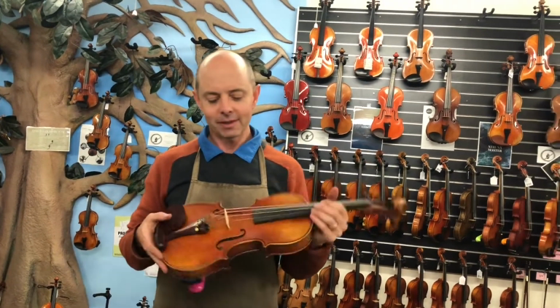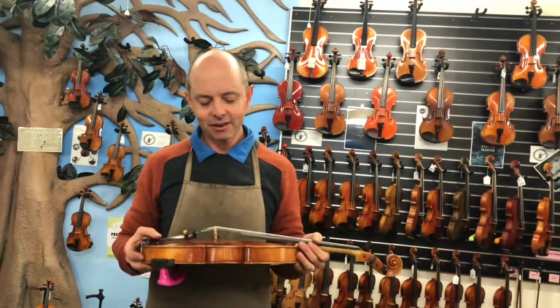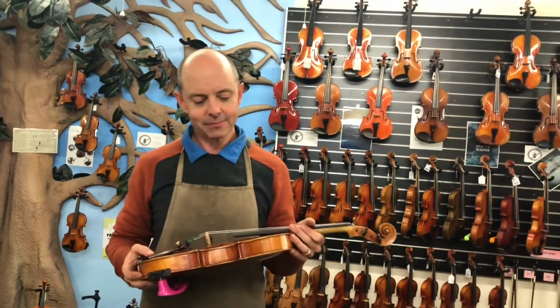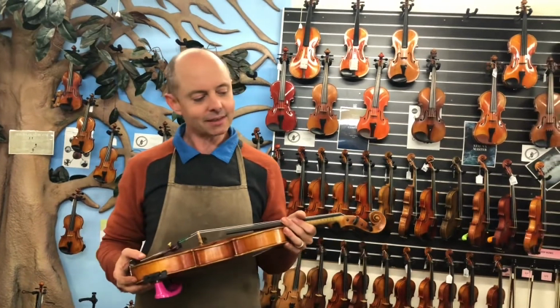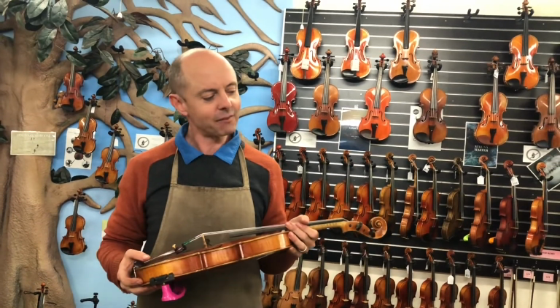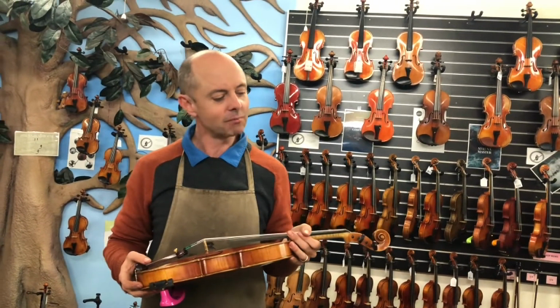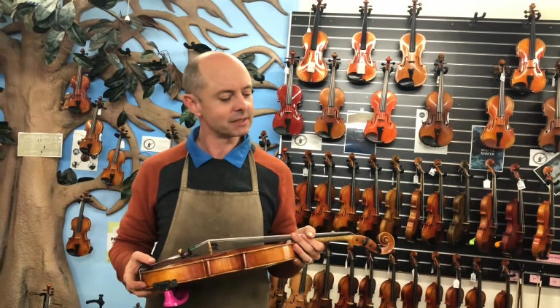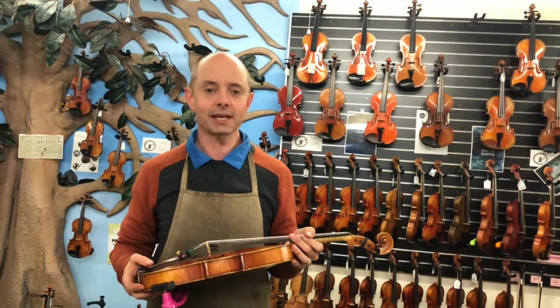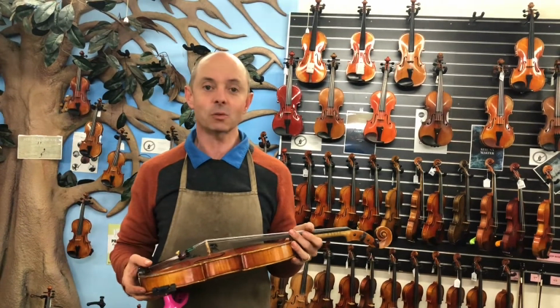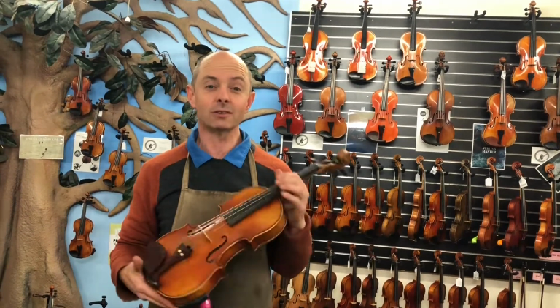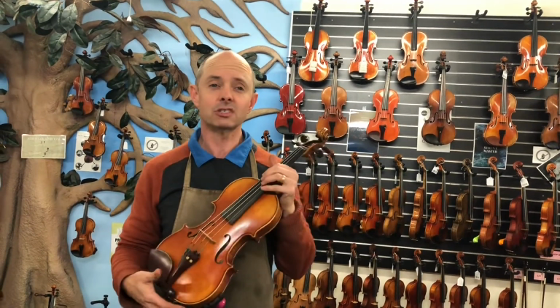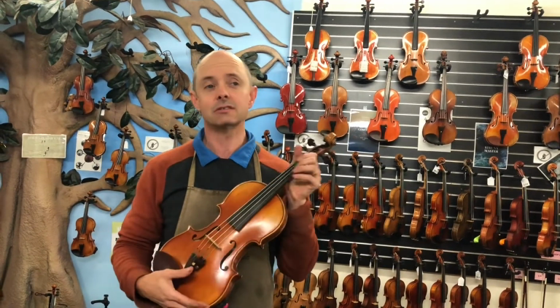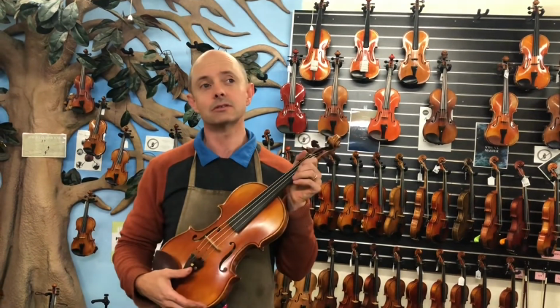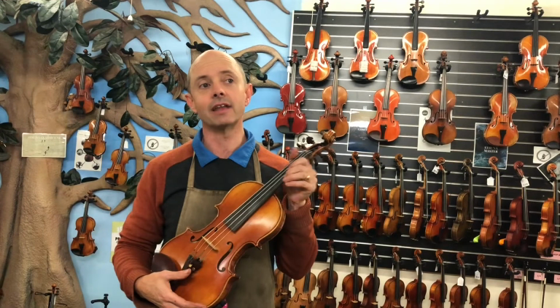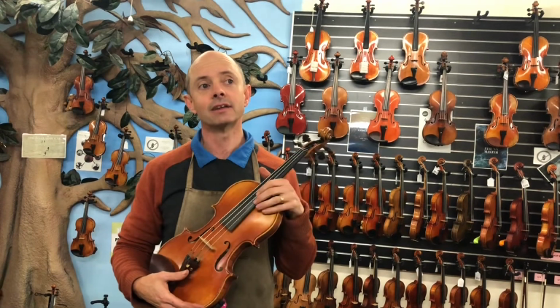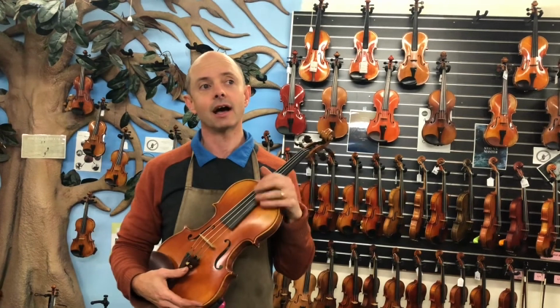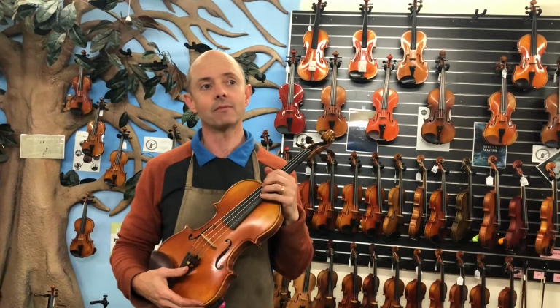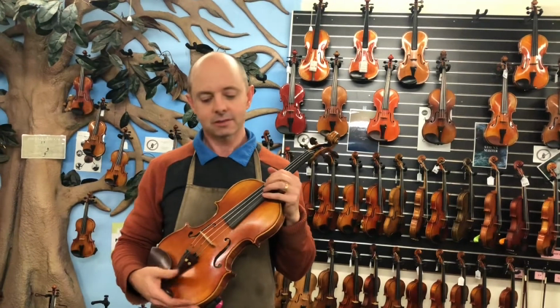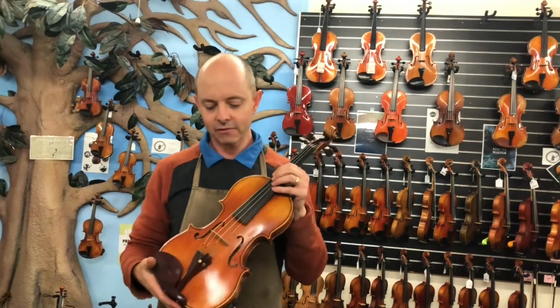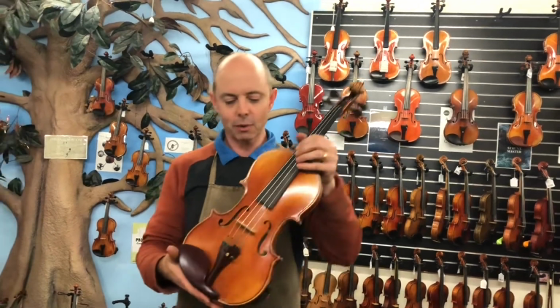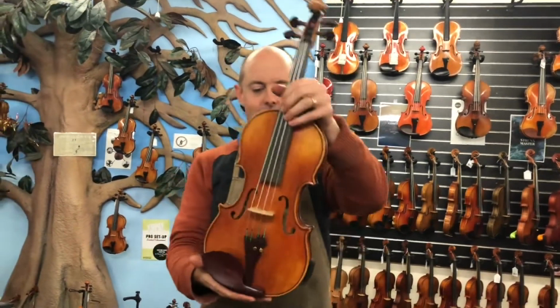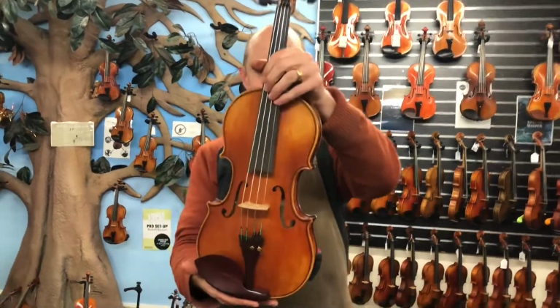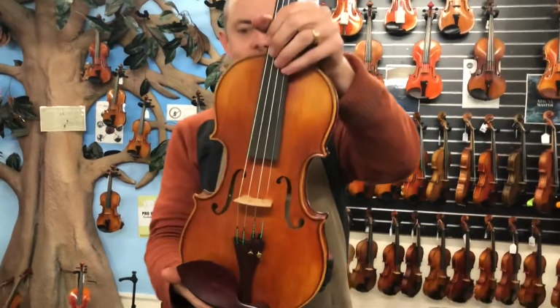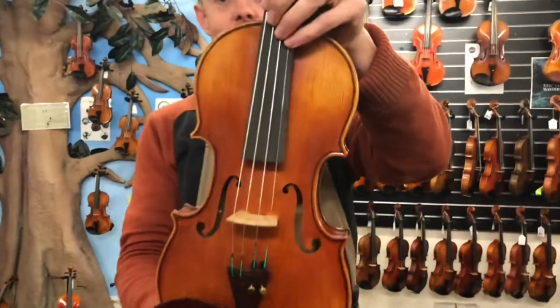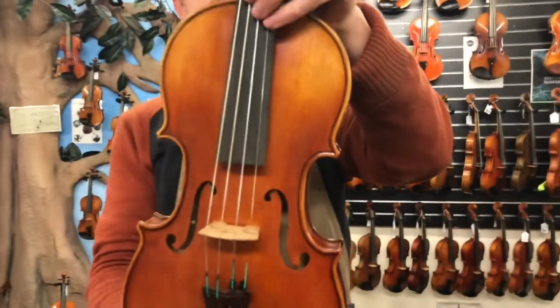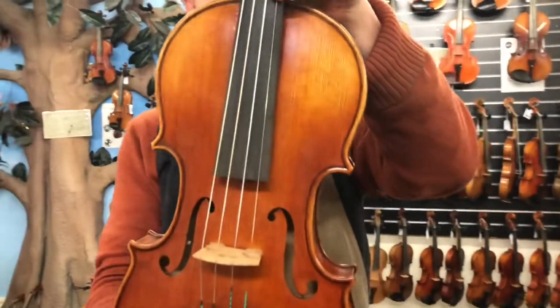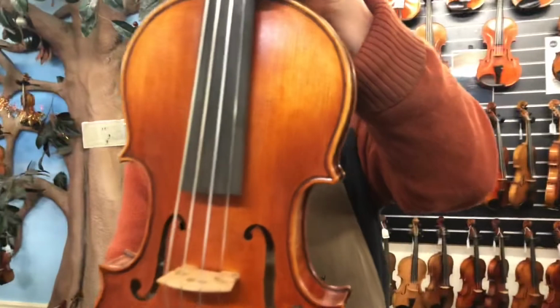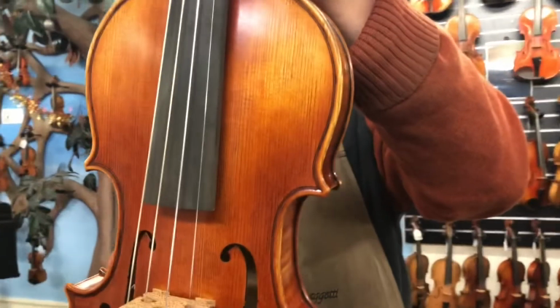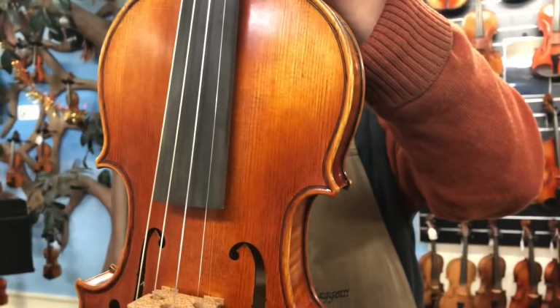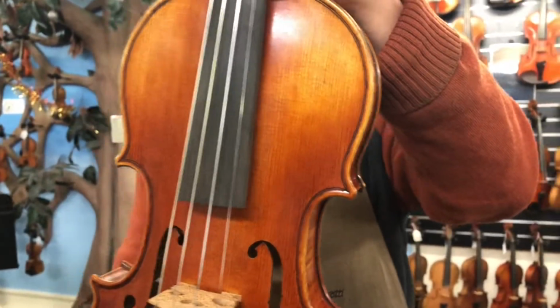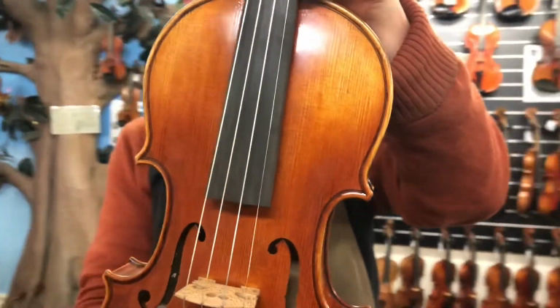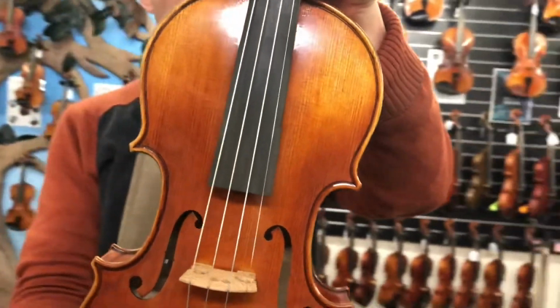They are from different places in the world, which is sort of fun. So the first one here is a Helmut Illner violin.